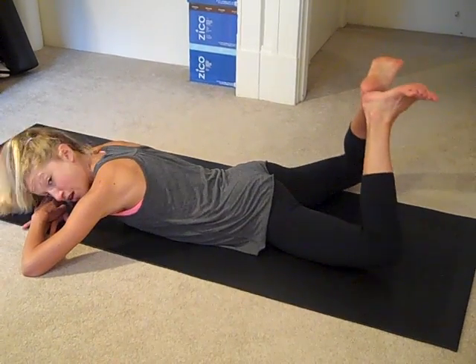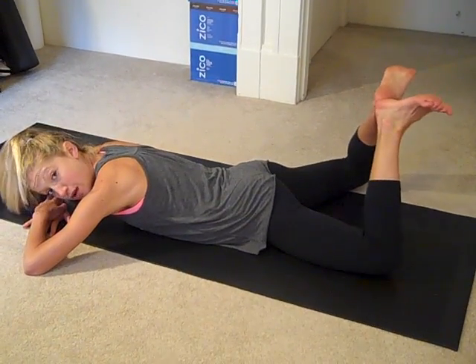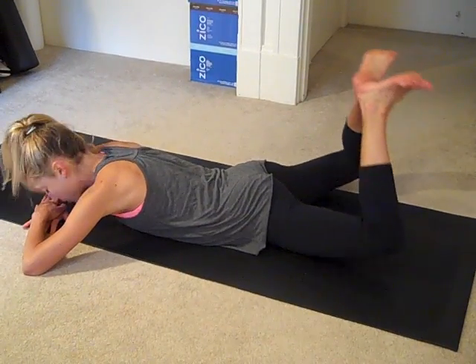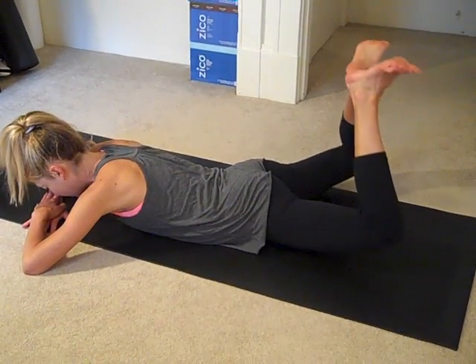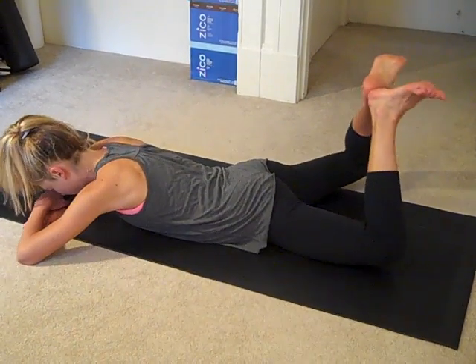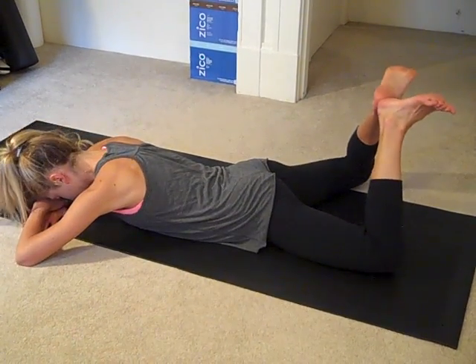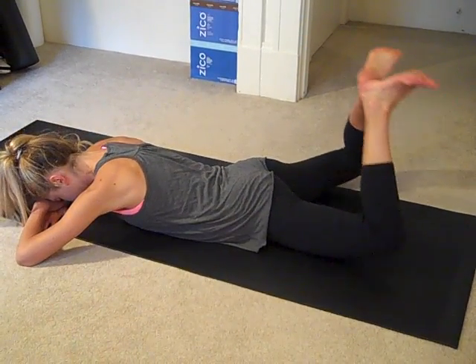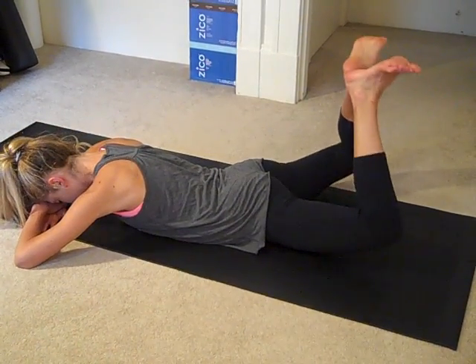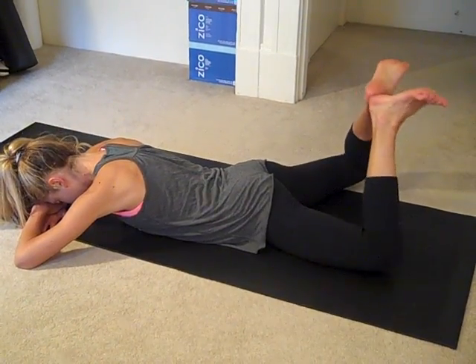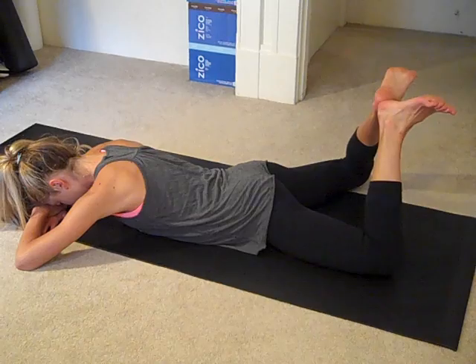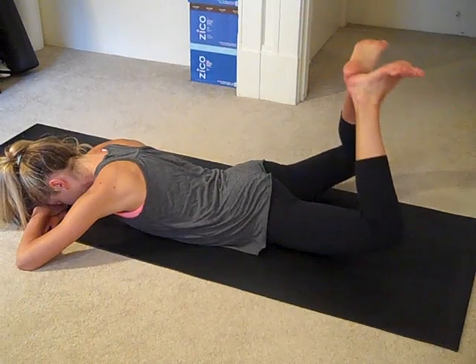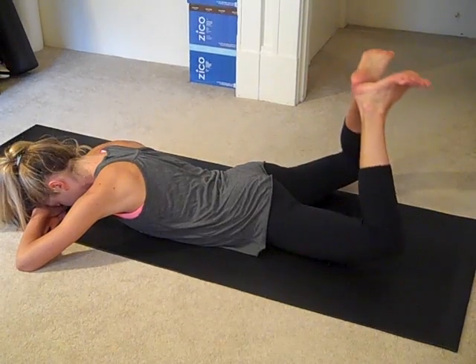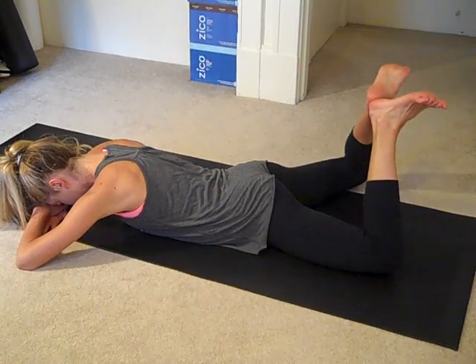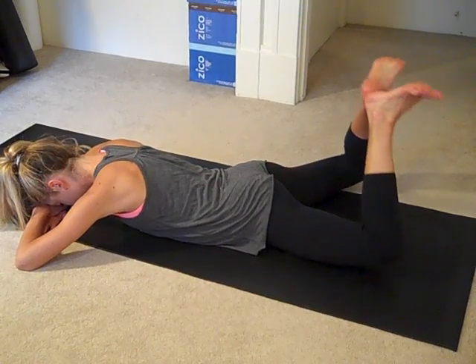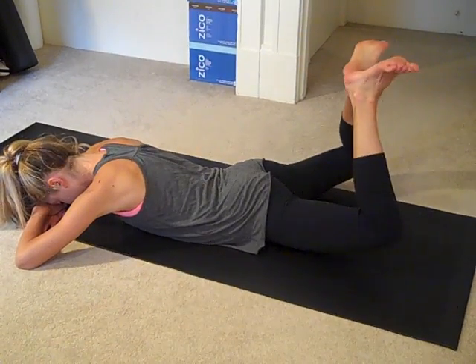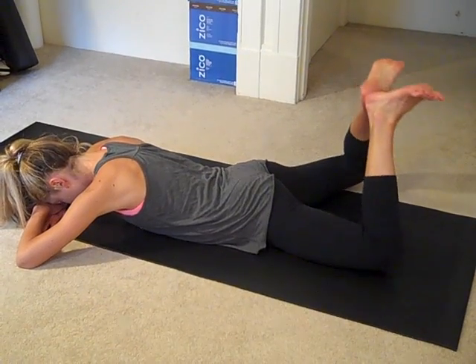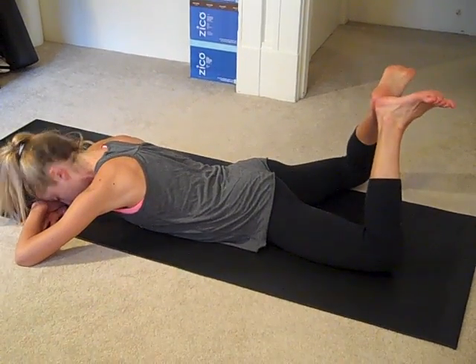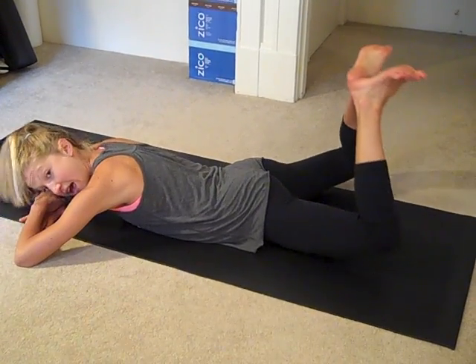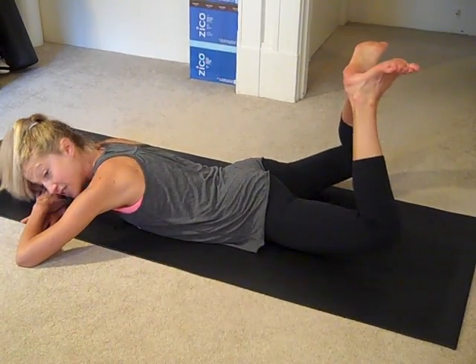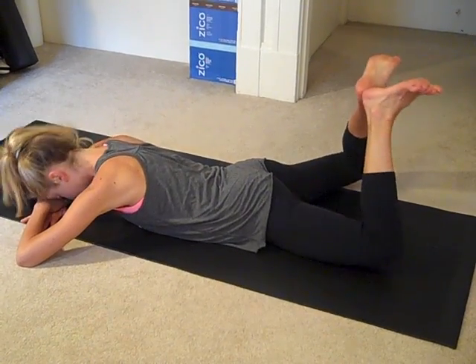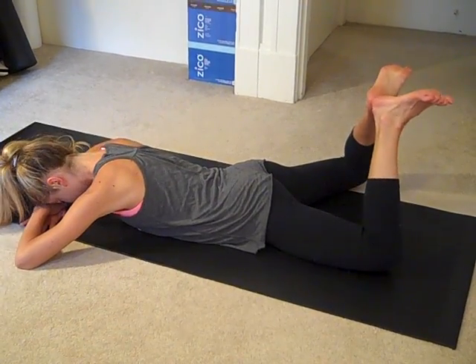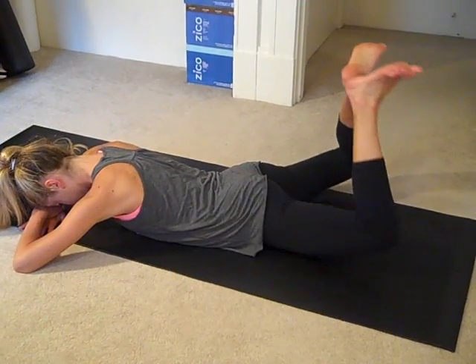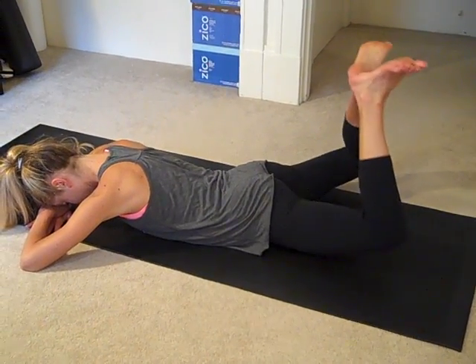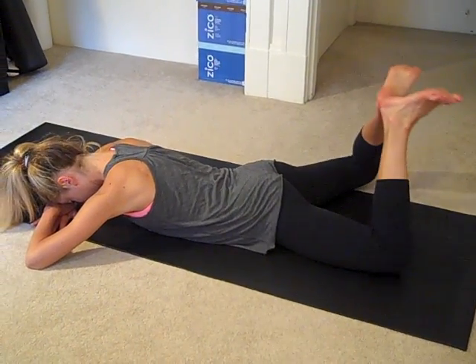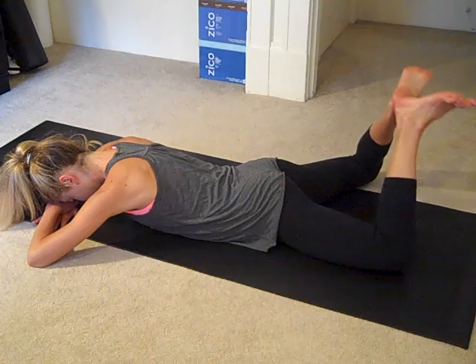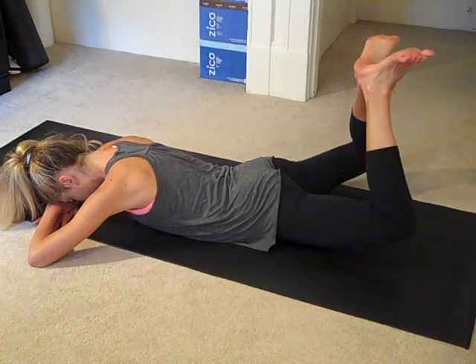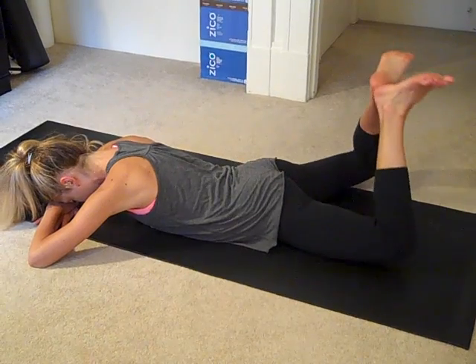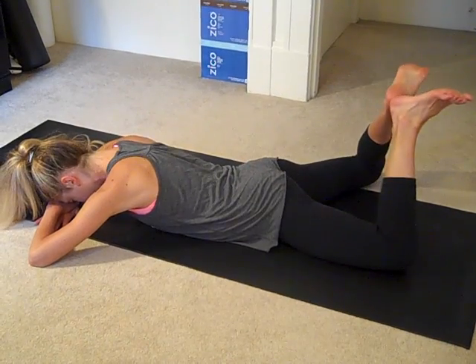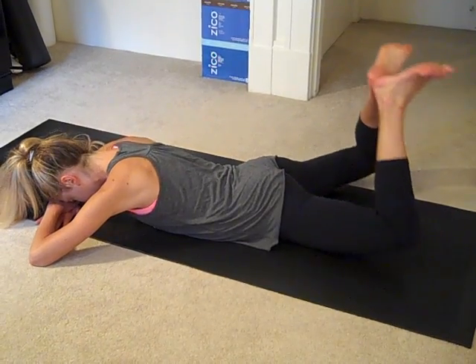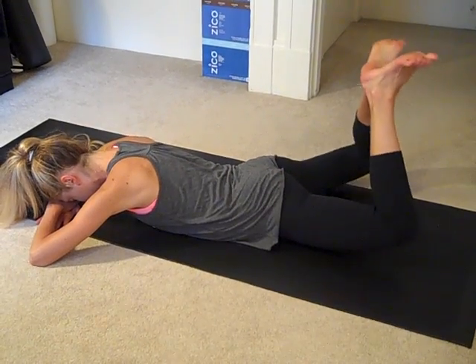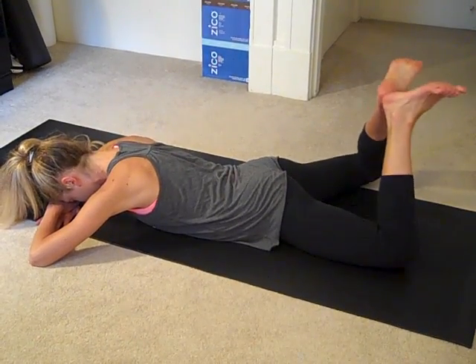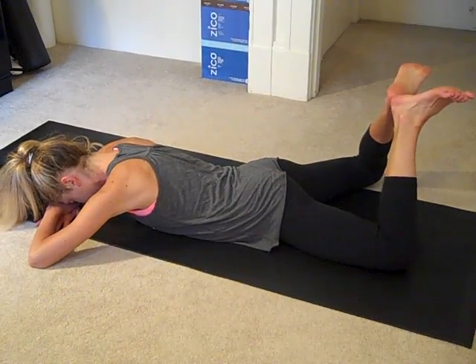Now we're doing little frog kicks, and it's really small. Make sure your head is down. I know you want to look at the video, but don't.